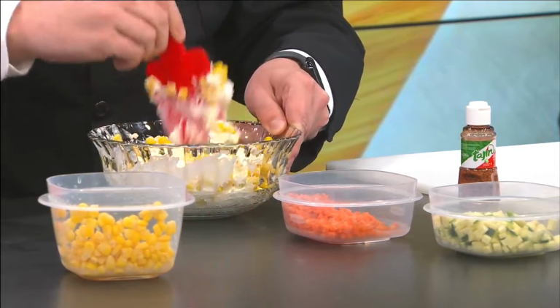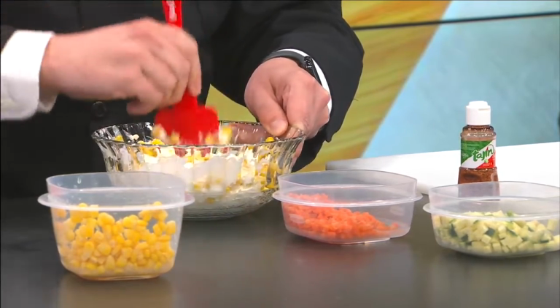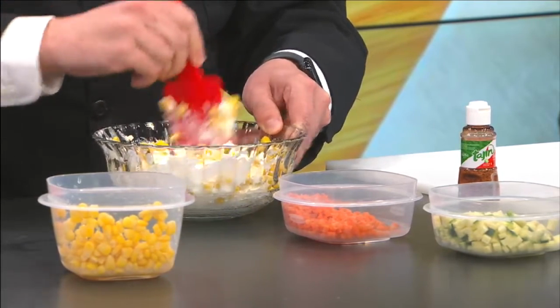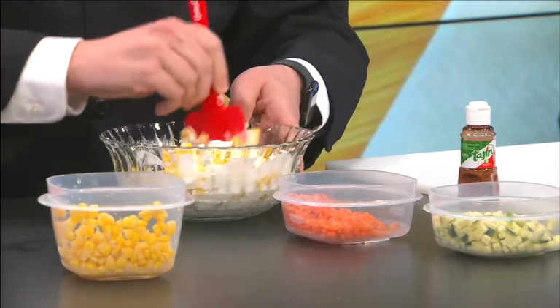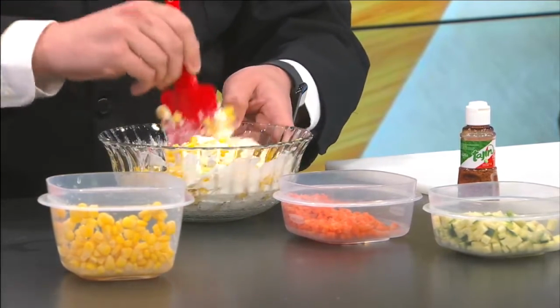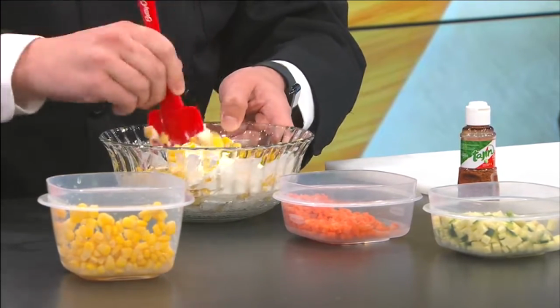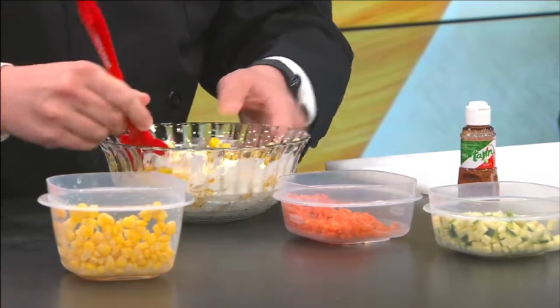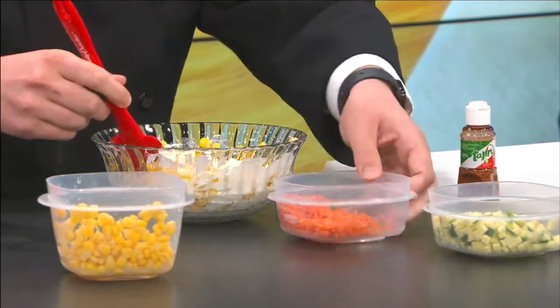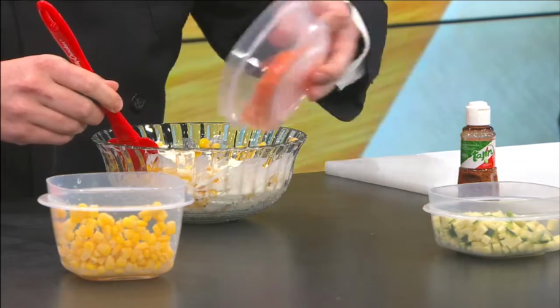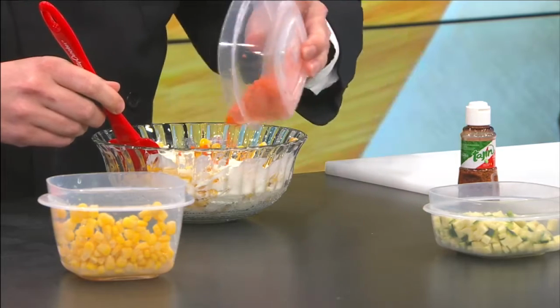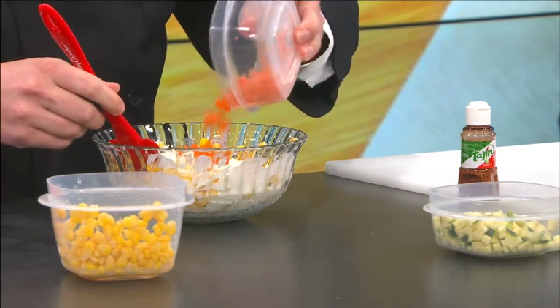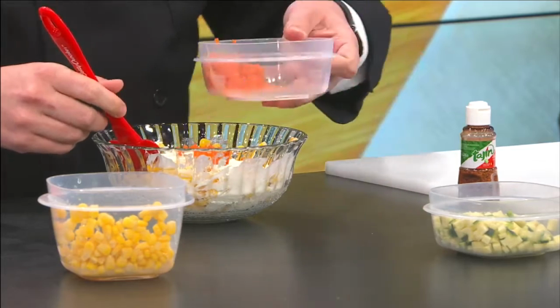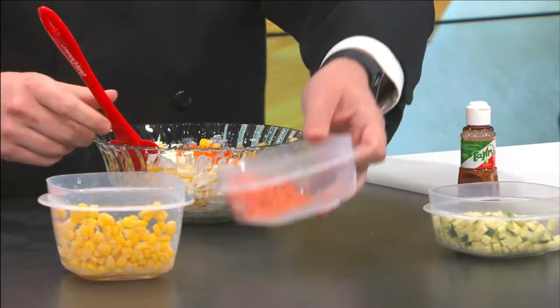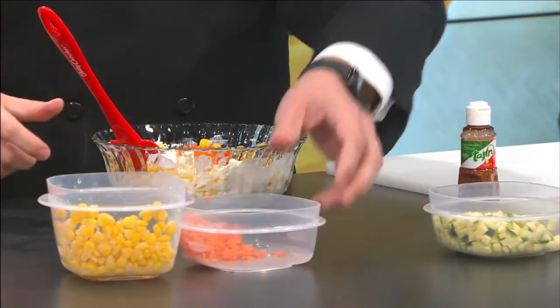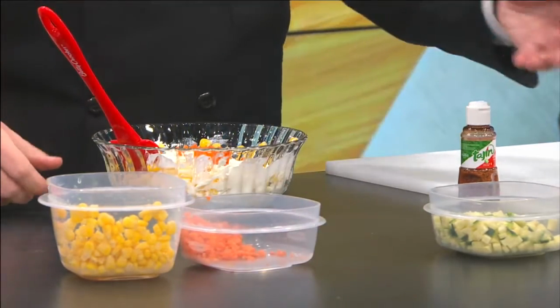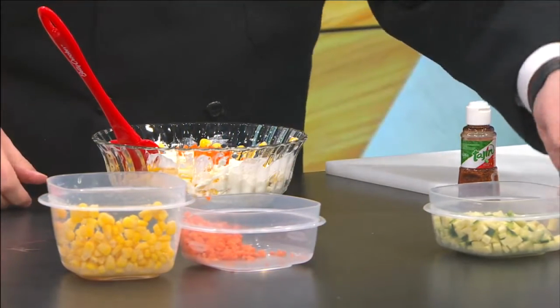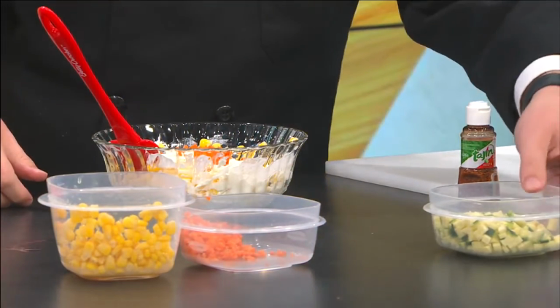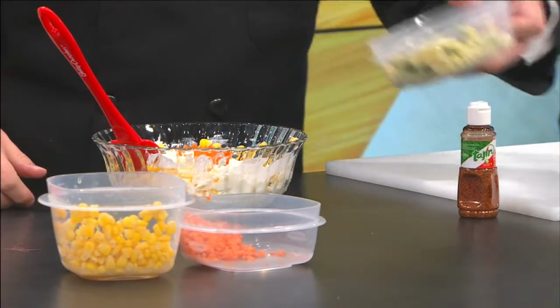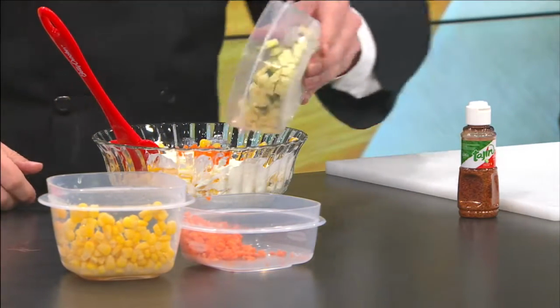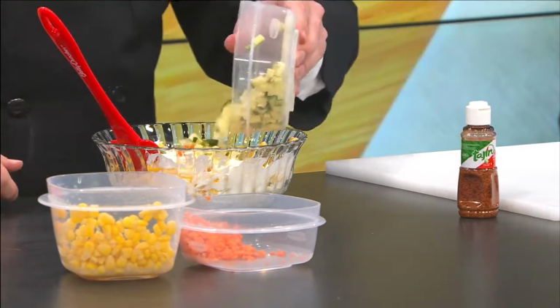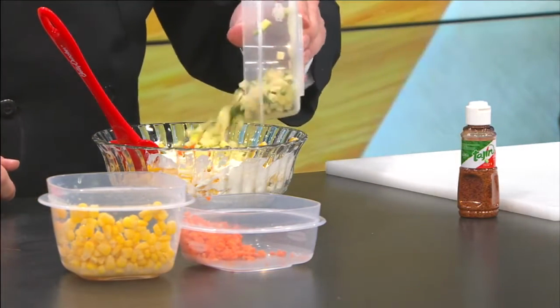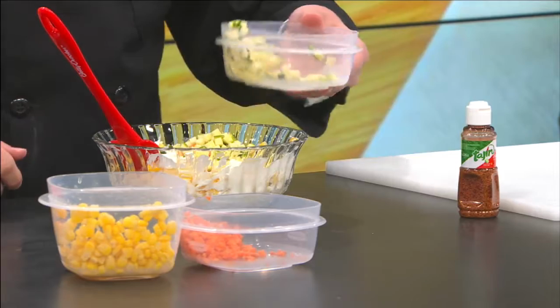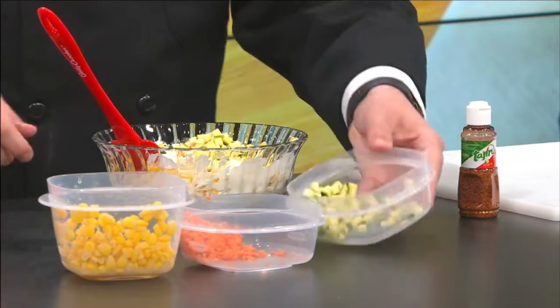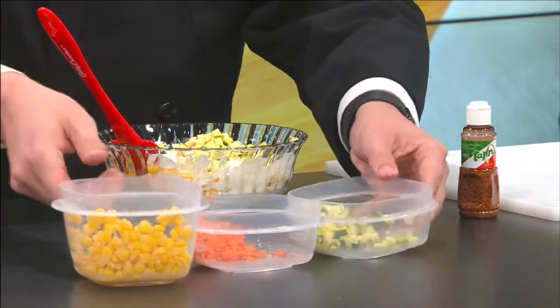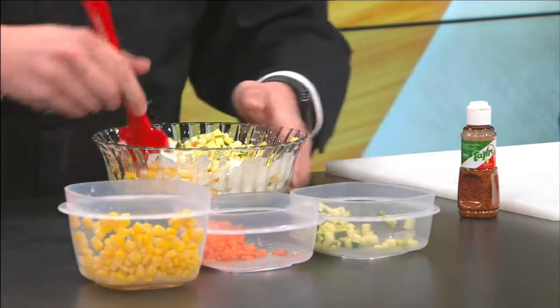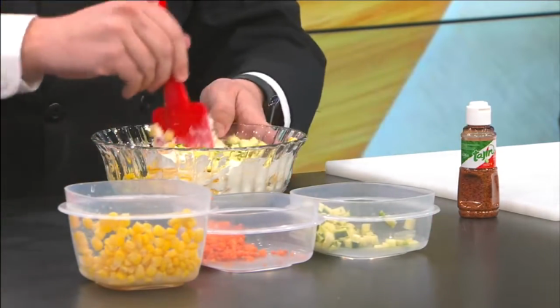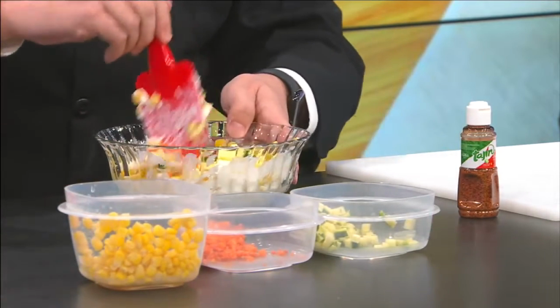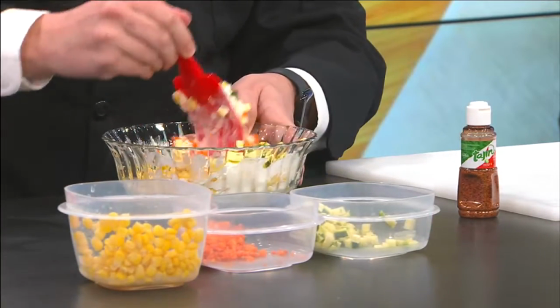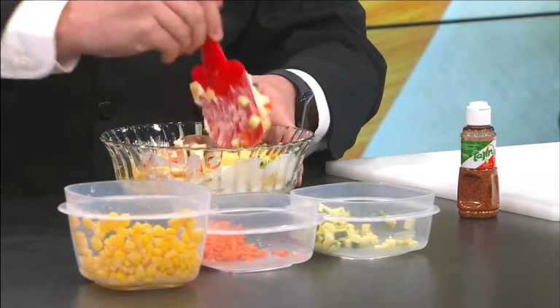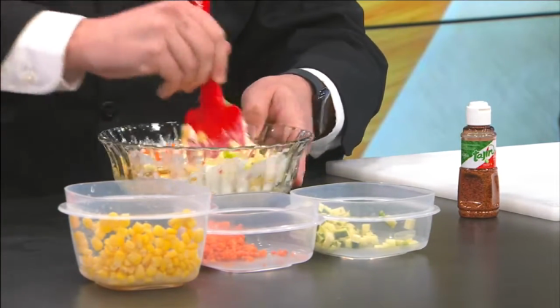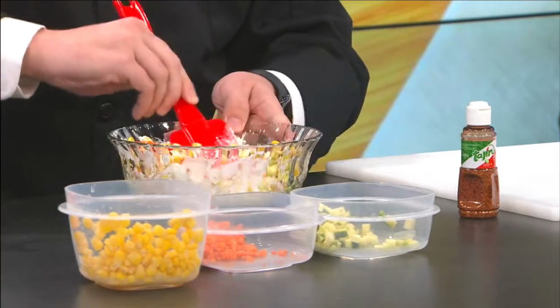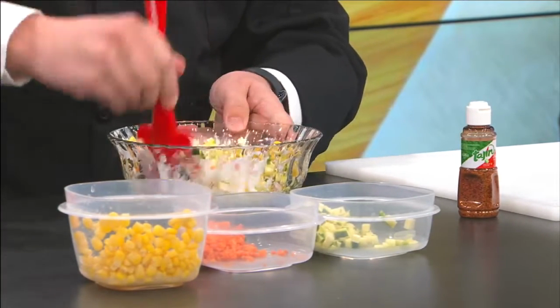Go ahead and mix everything in — I'm going to add a little carrots in there too. So far we're talking pretty much healthy, right? I know the cream cheese itself isn't the healthiest thing, but hey, at least we're getting our vegetables in there.